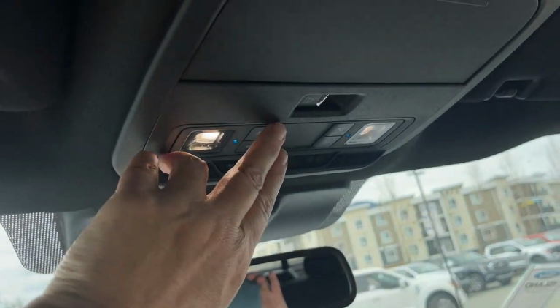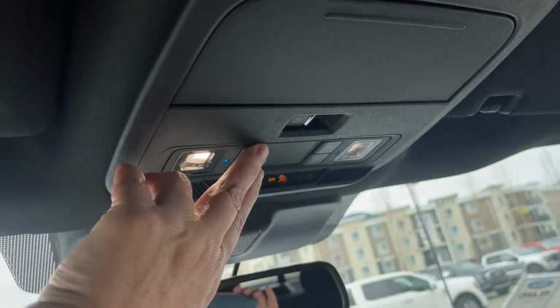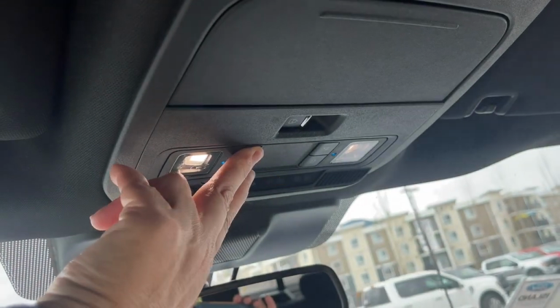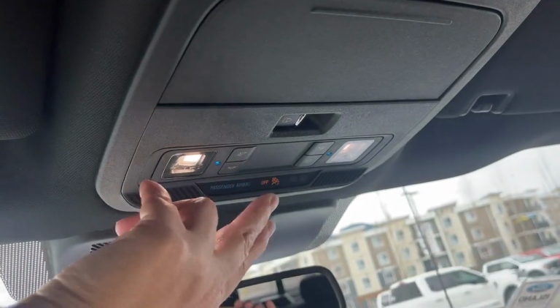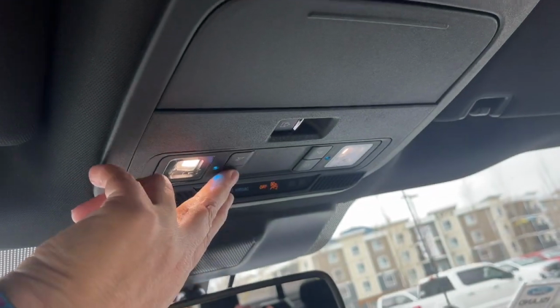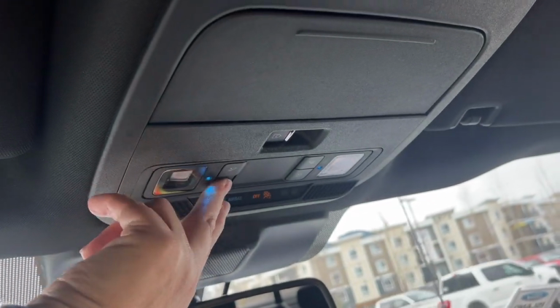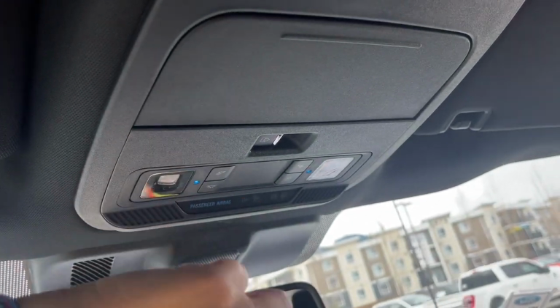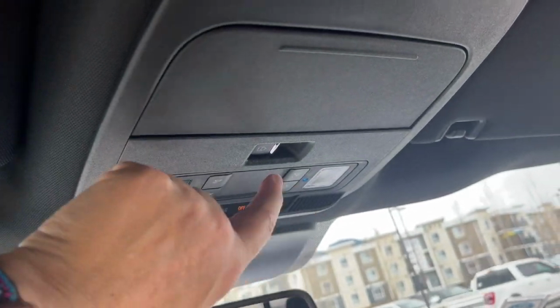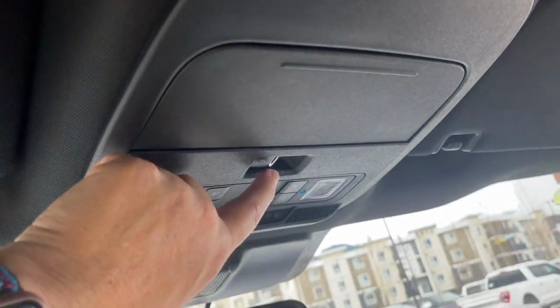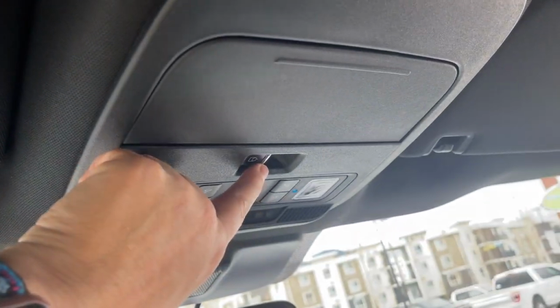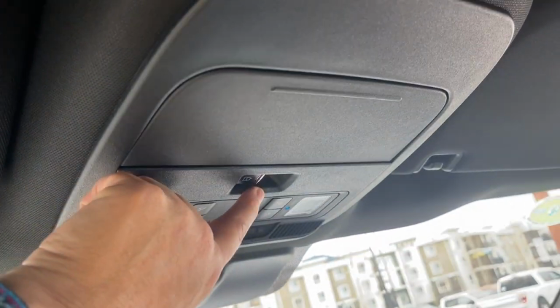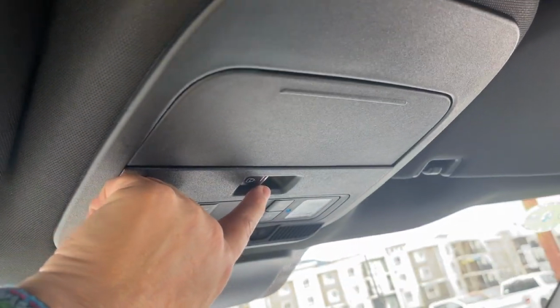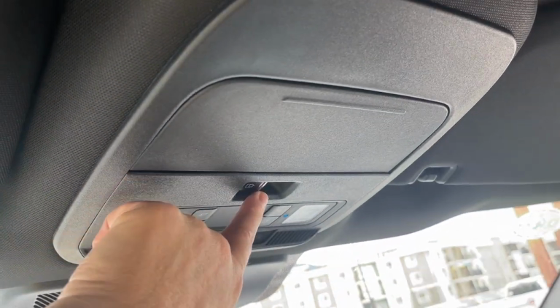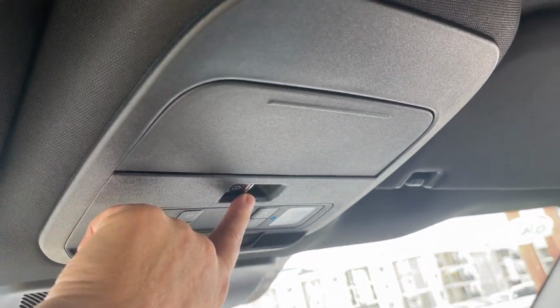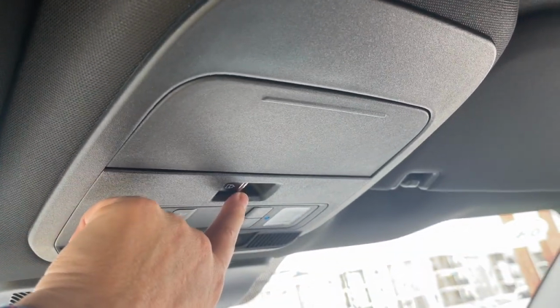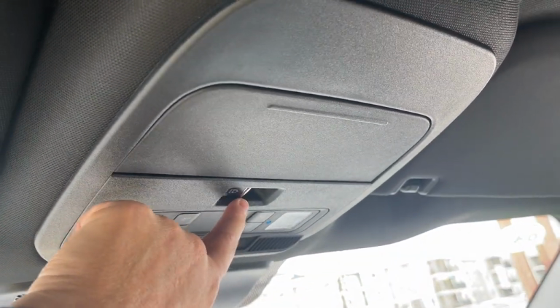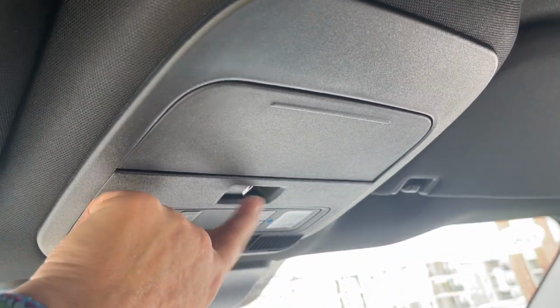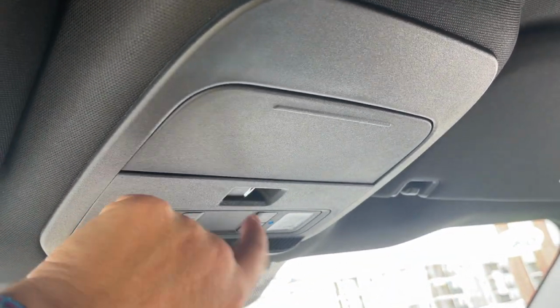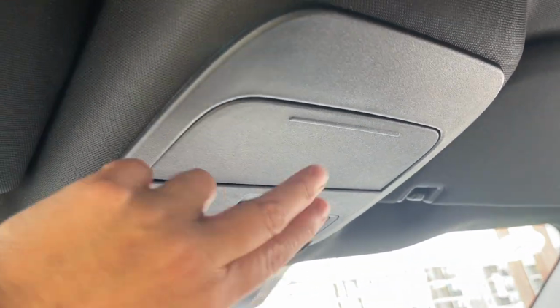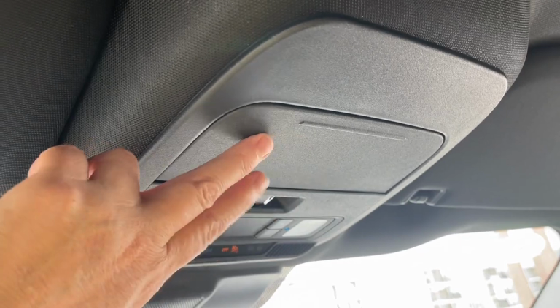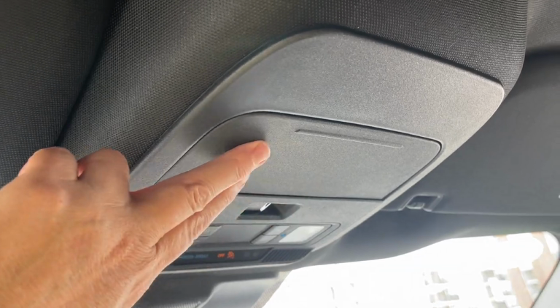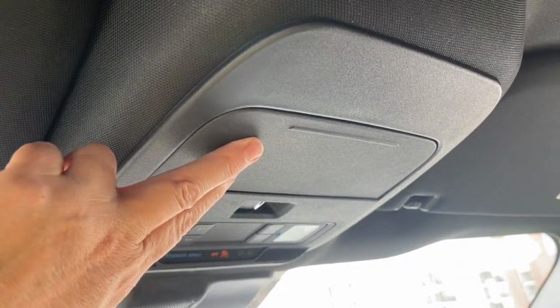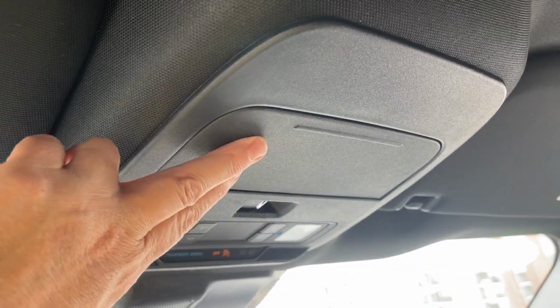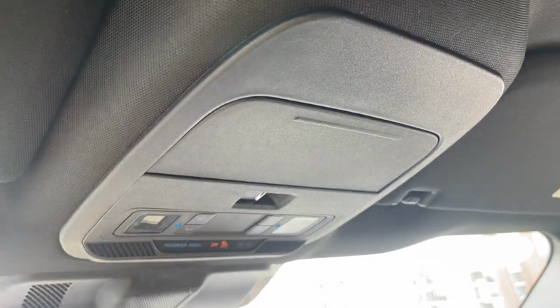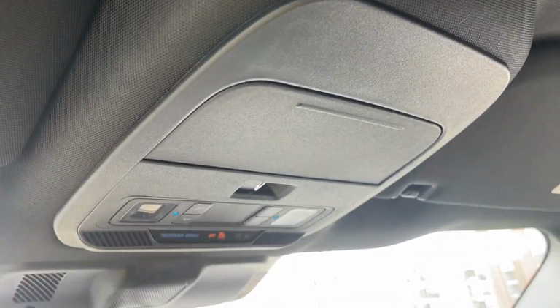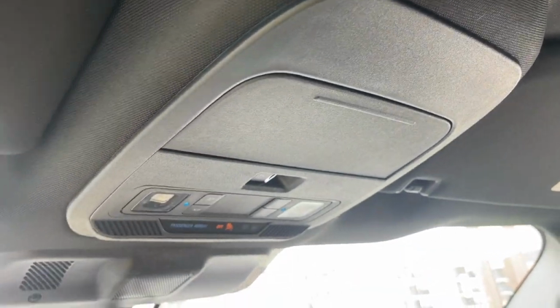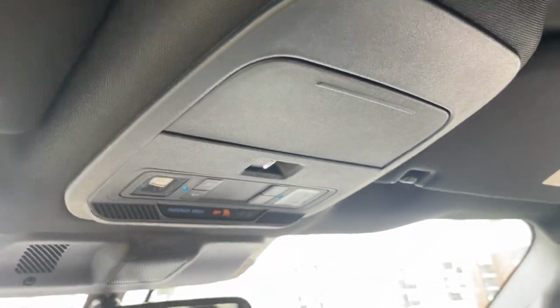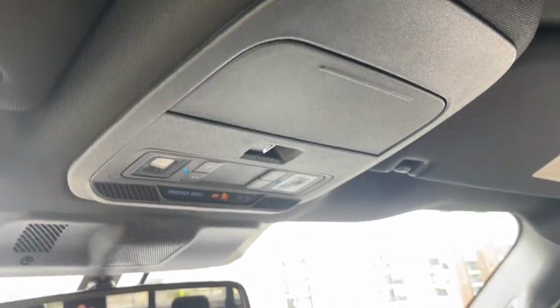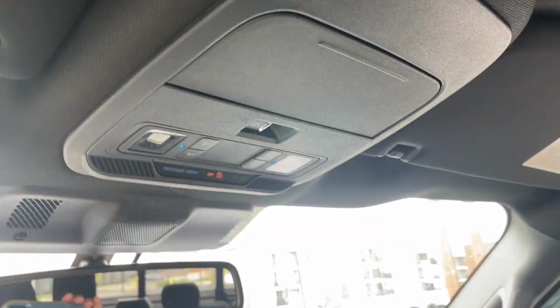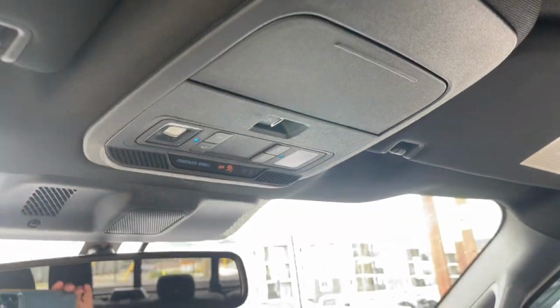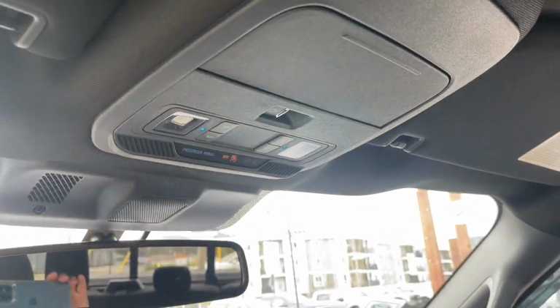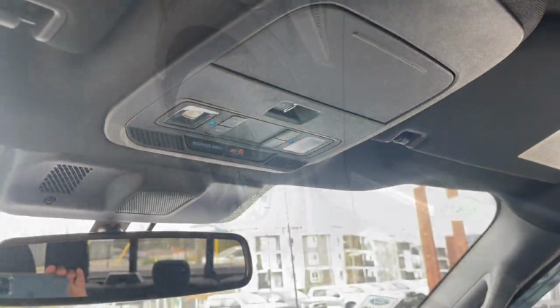And then you have the auto-dimming rearview mirror. There are your lighting controls — press on there. This controls the power sliding rear window, and you have your sunglass holder. And you're all set to go.